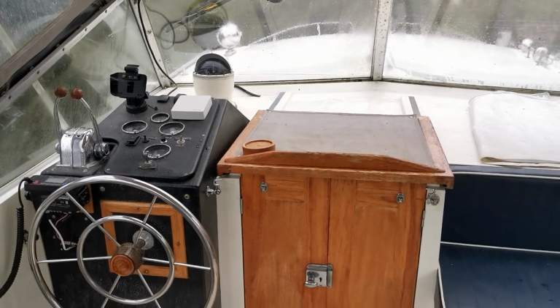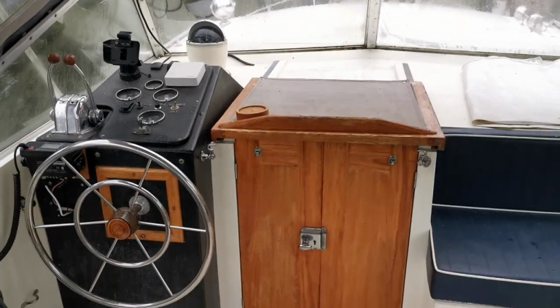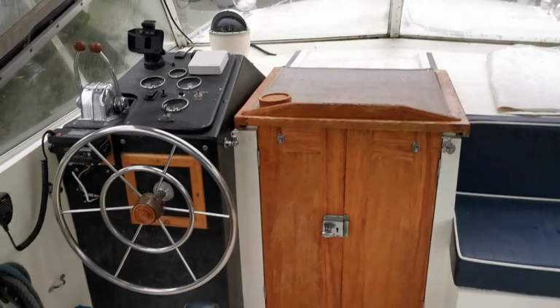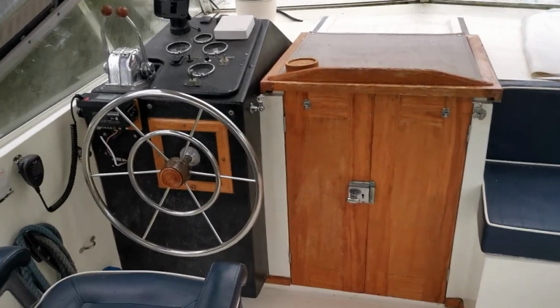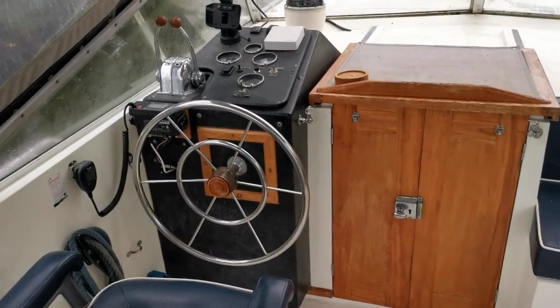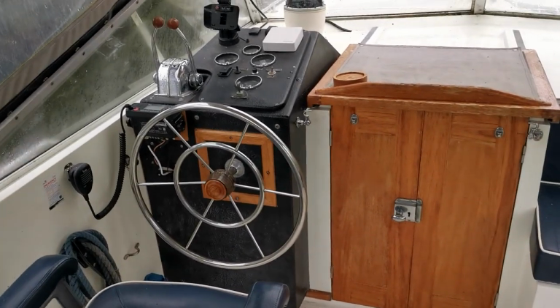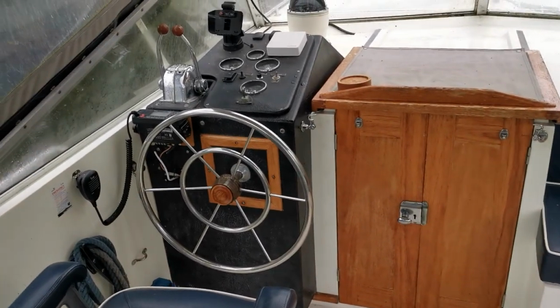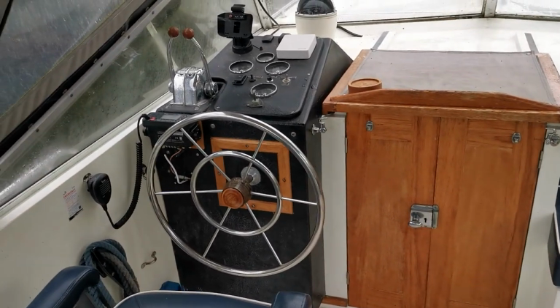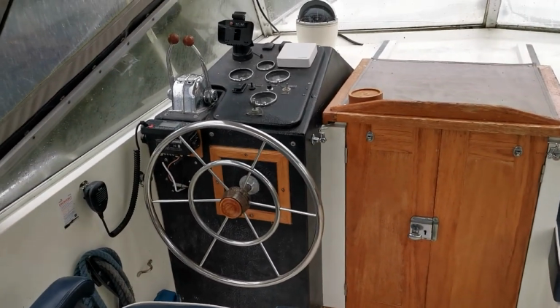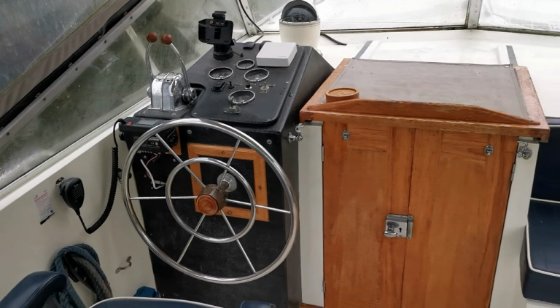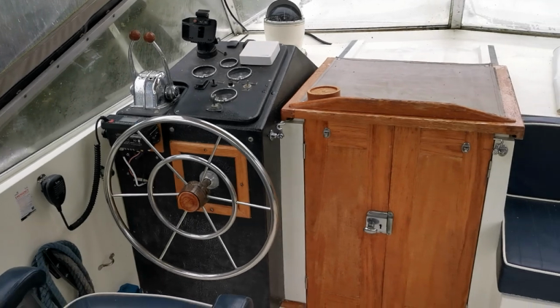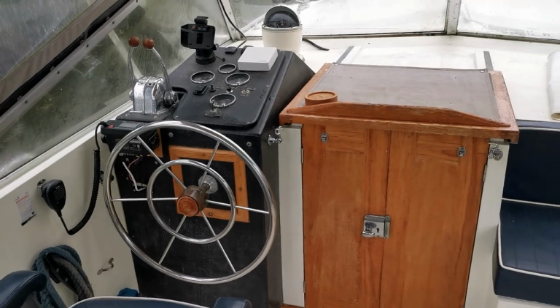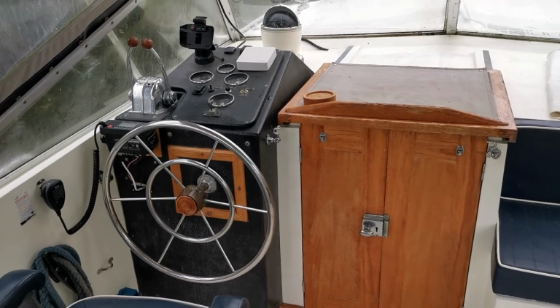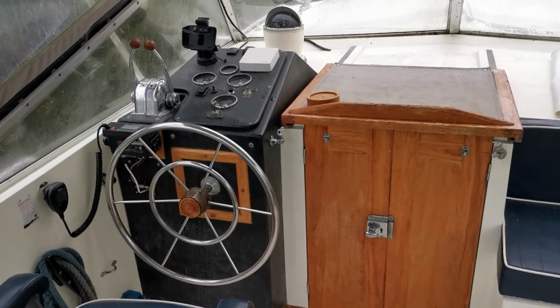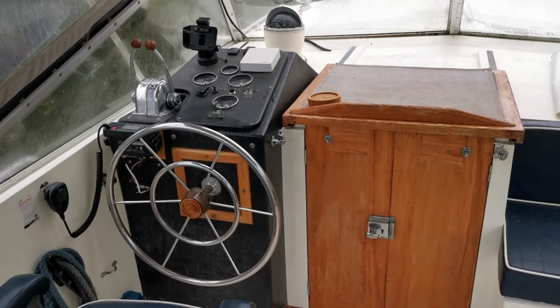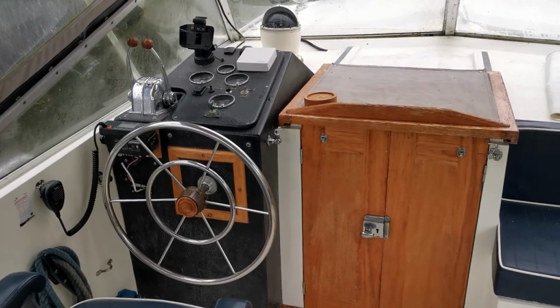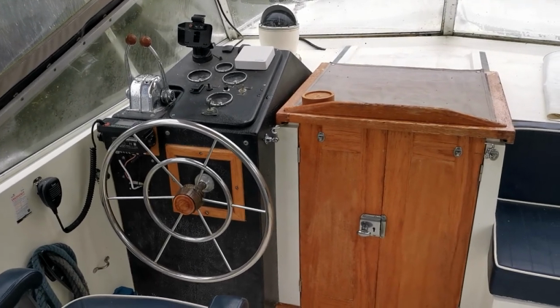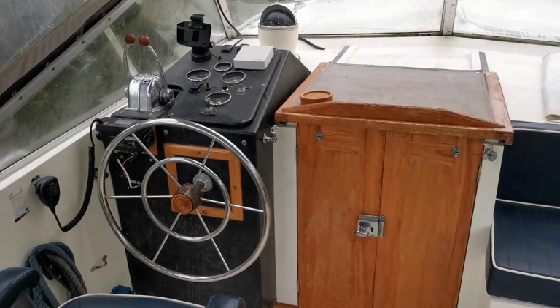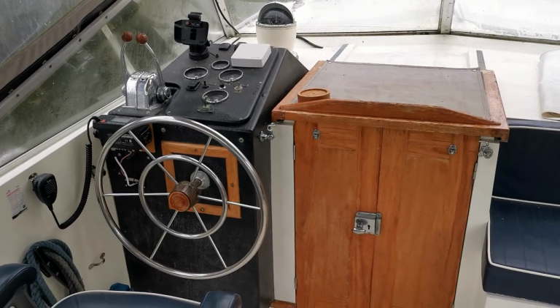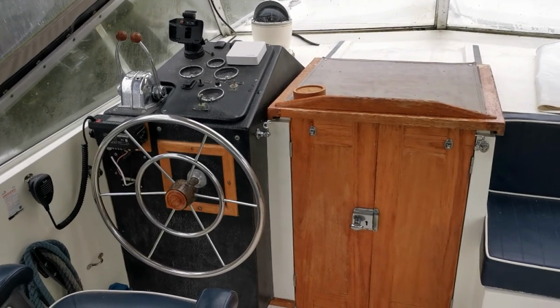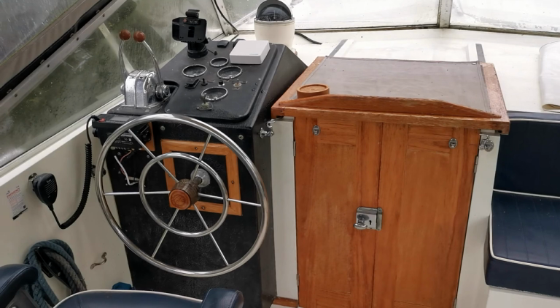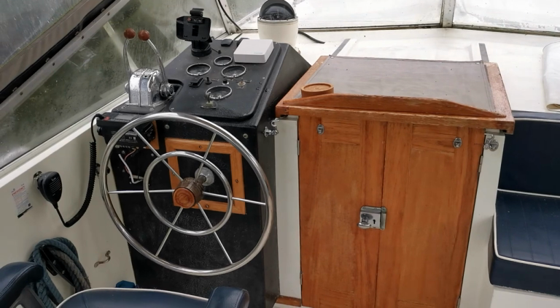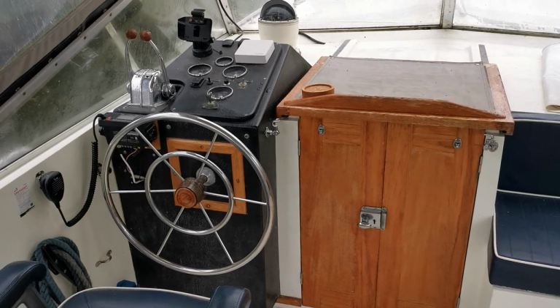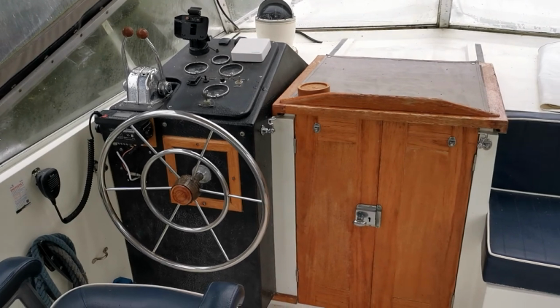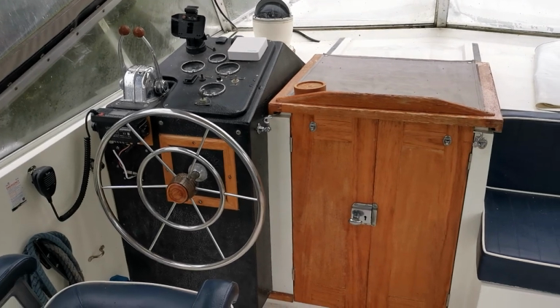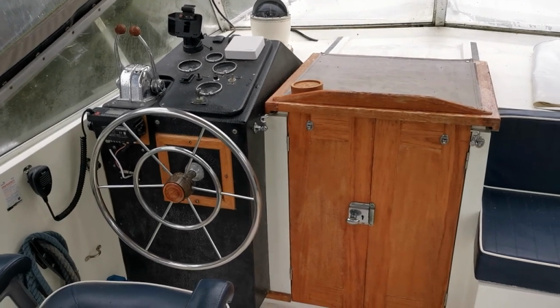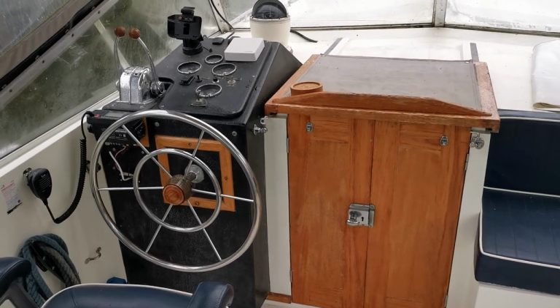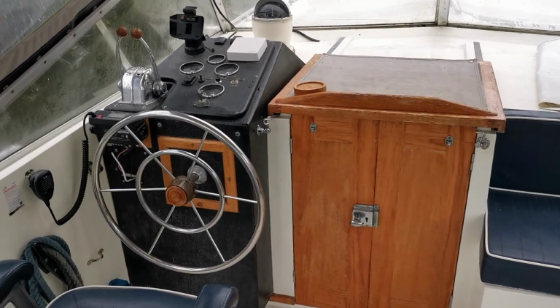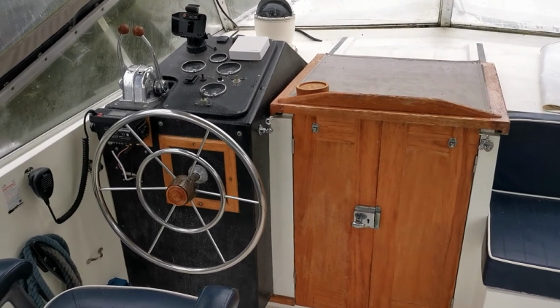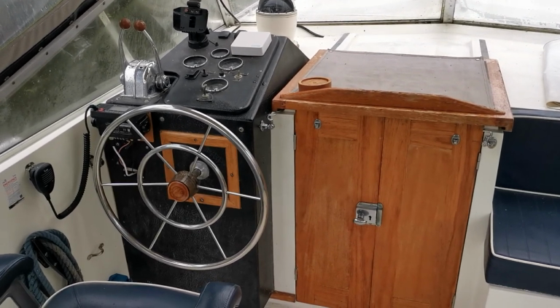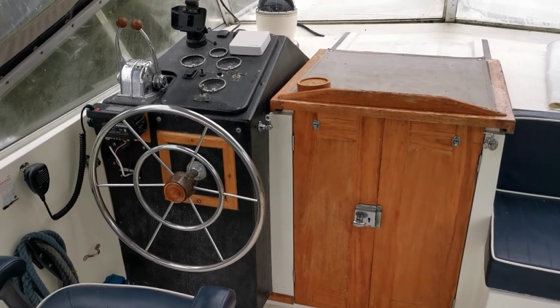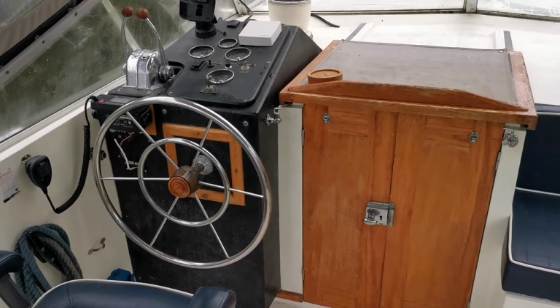Good morning and welcome back to Boatshed Norfolk. This is a new listing today: a 1973 Broome 35, European powered by twin Perkins HT 6354 145 horsepower diesel engines.